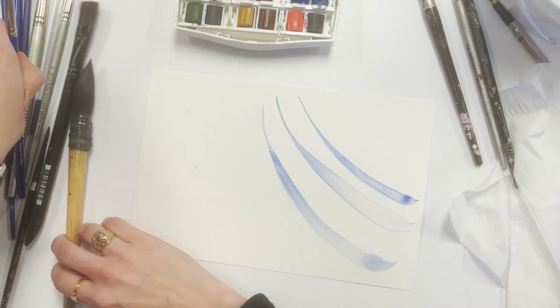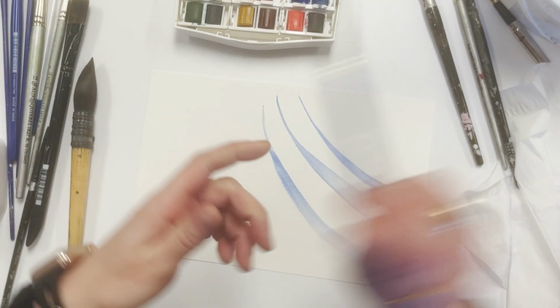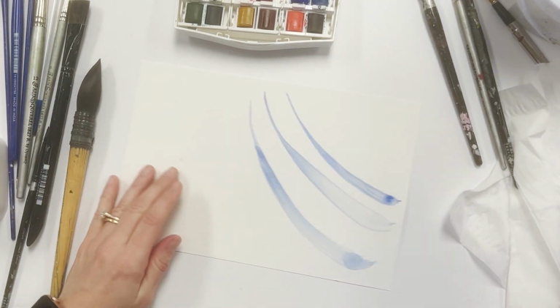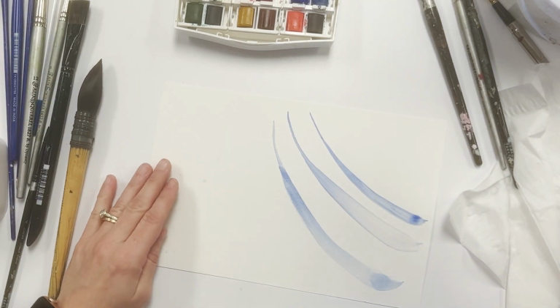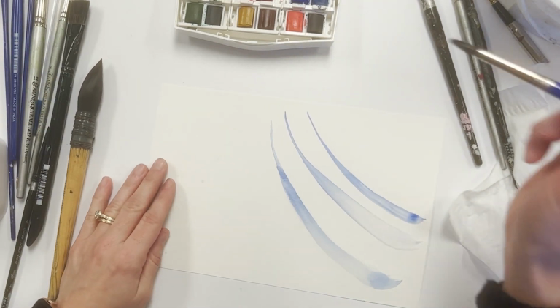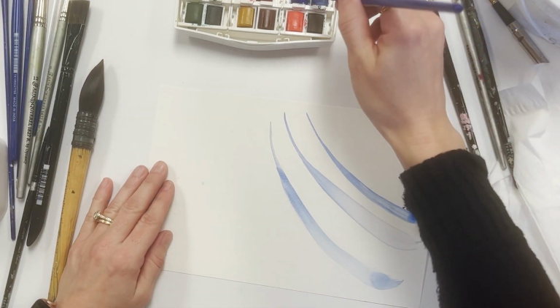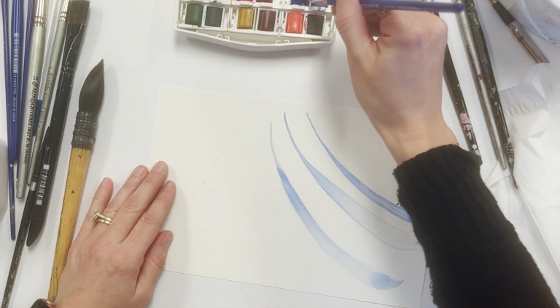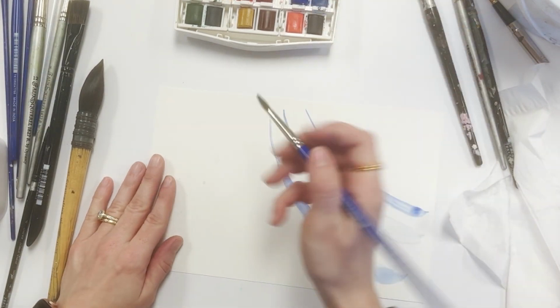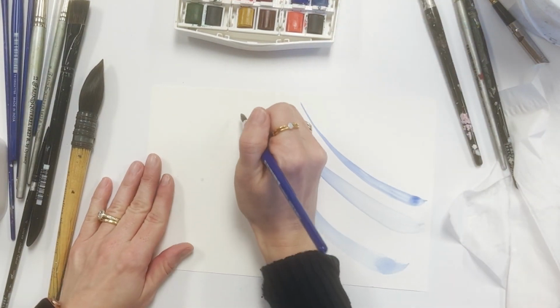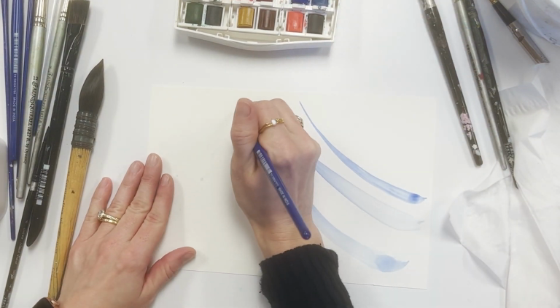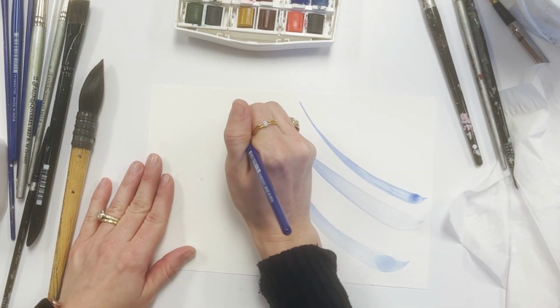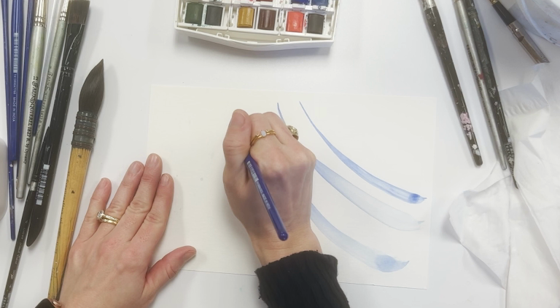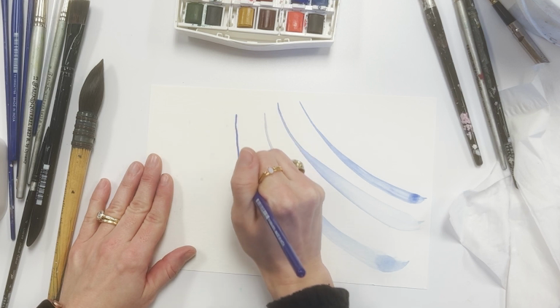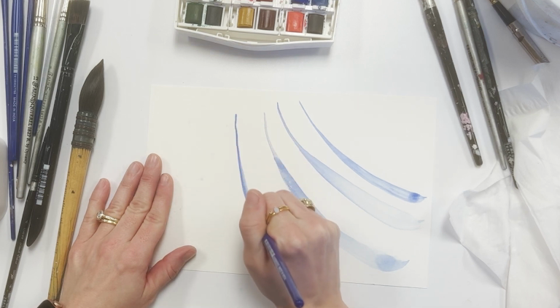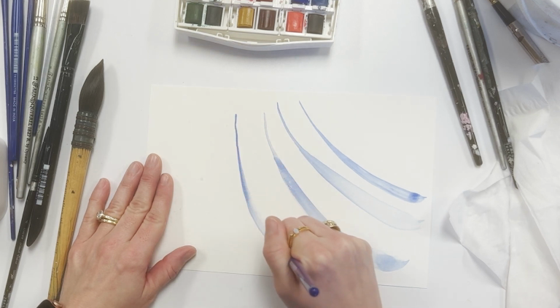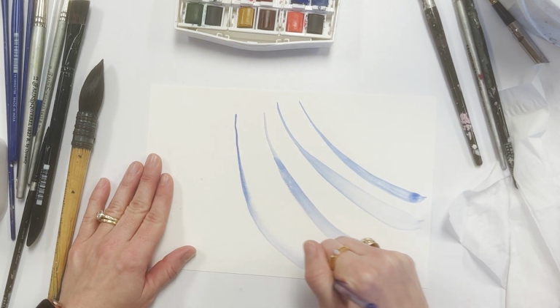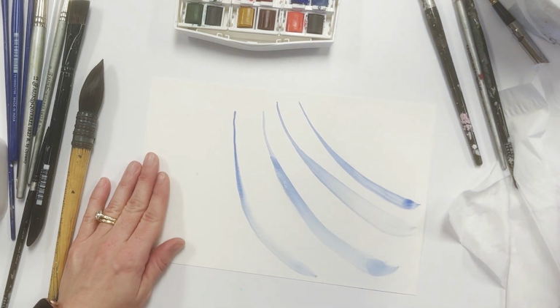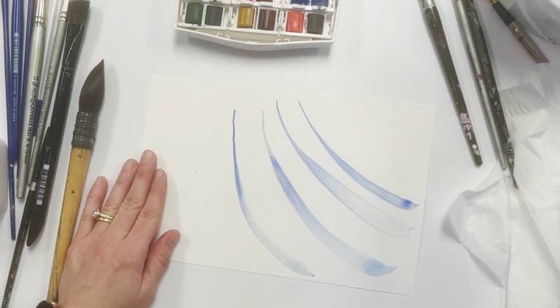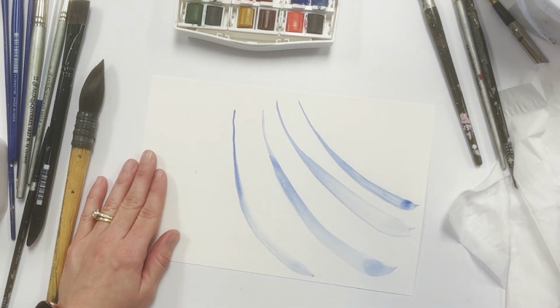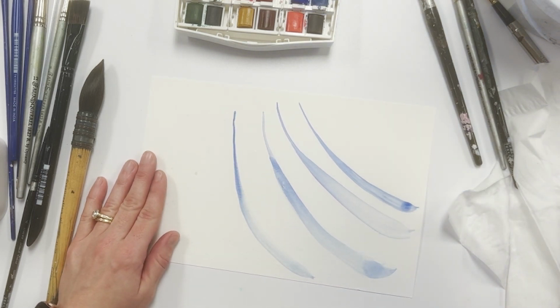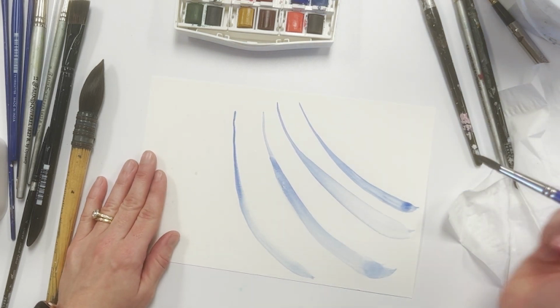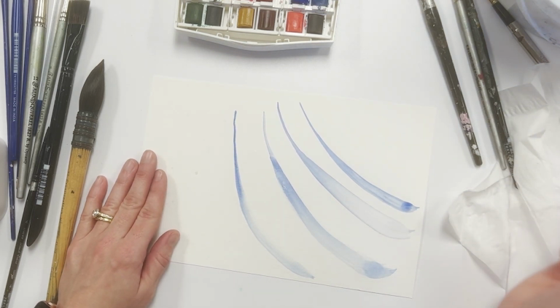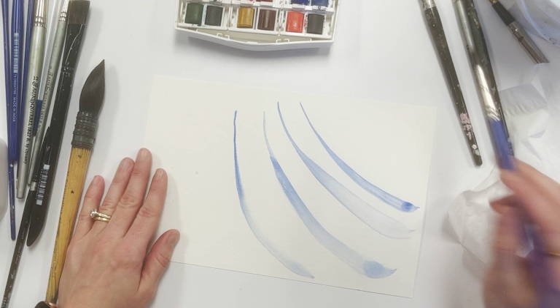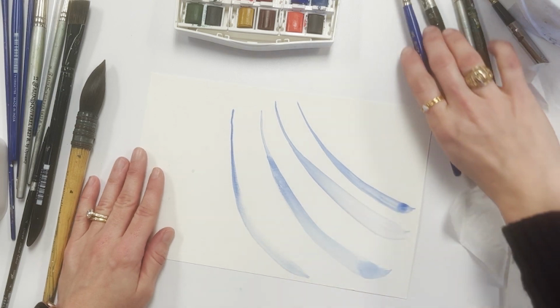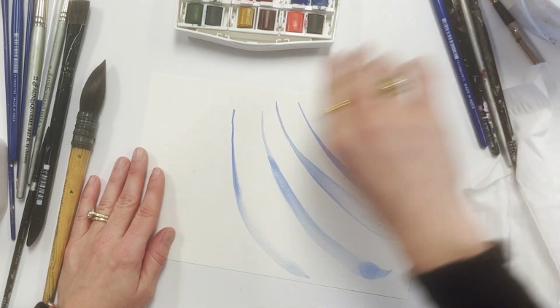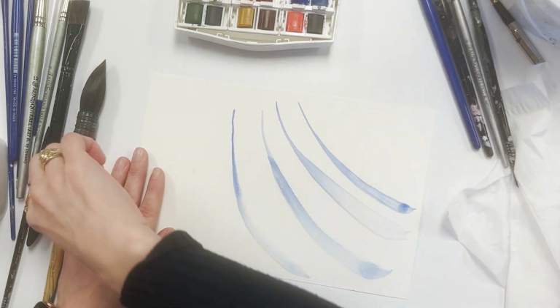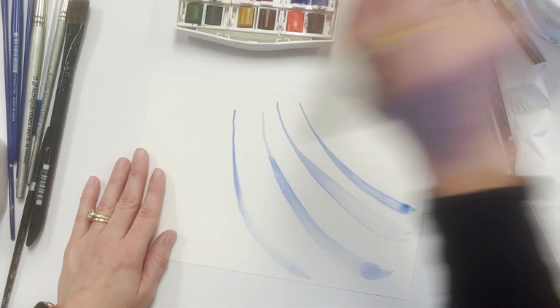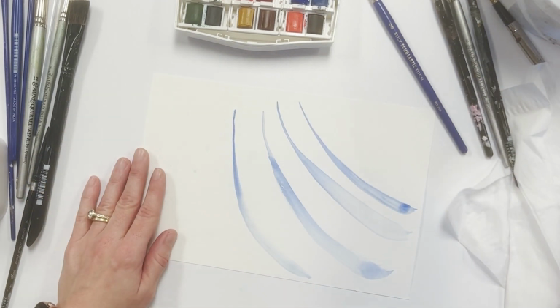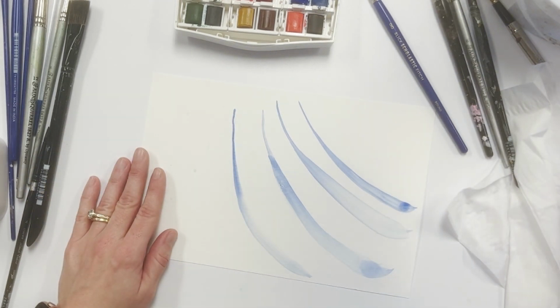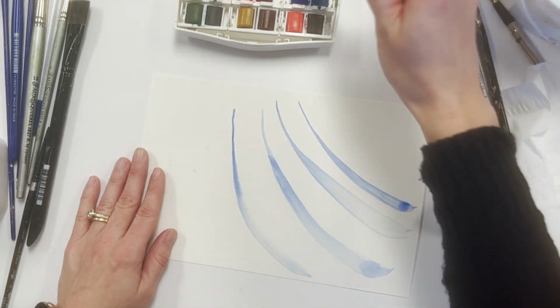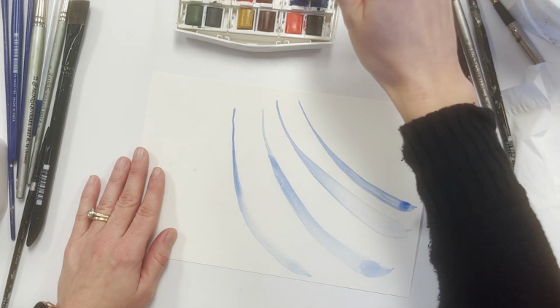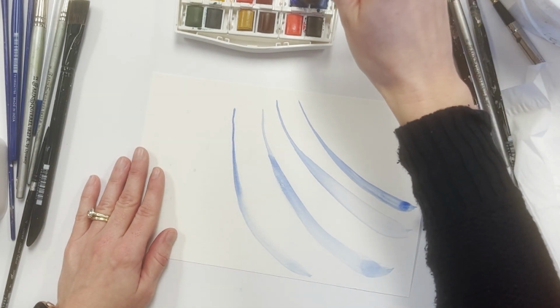Next, let's look at a student grade brush. It doesn't have as fine a point, but I can still get a pretty good line all the way to a wider mark. It doesn't hold a ton of paint or a ton of water, so you end up having to add a little bit more as you go.